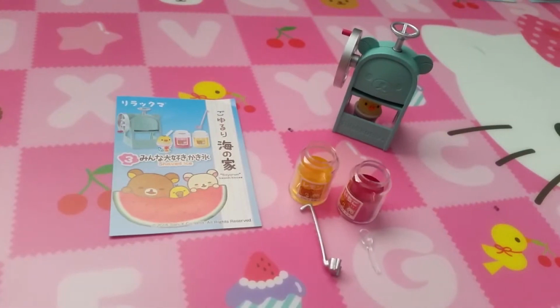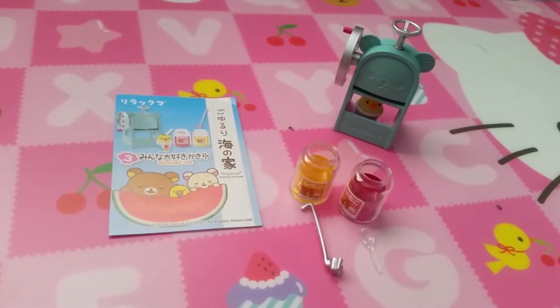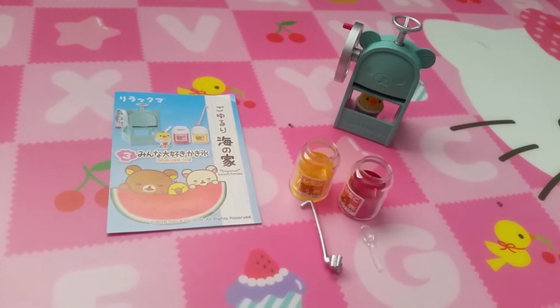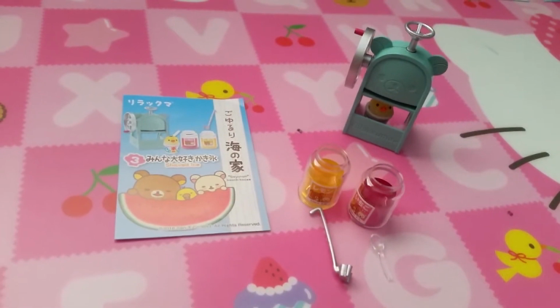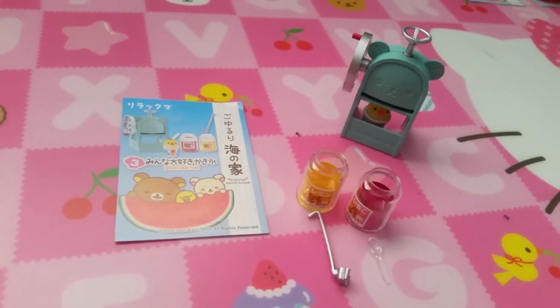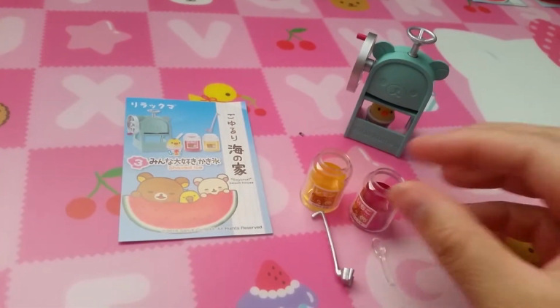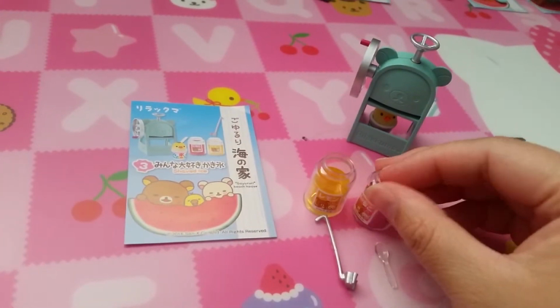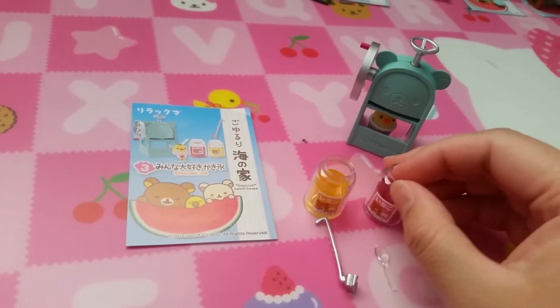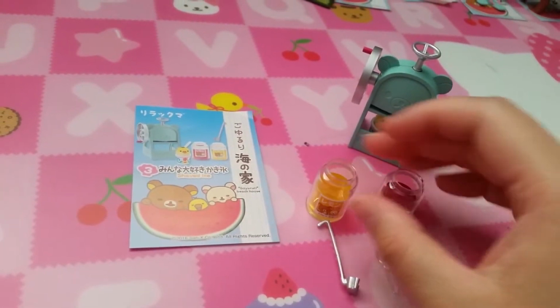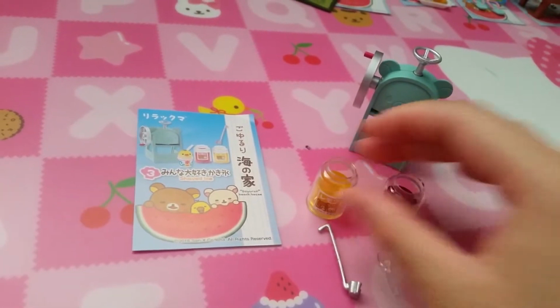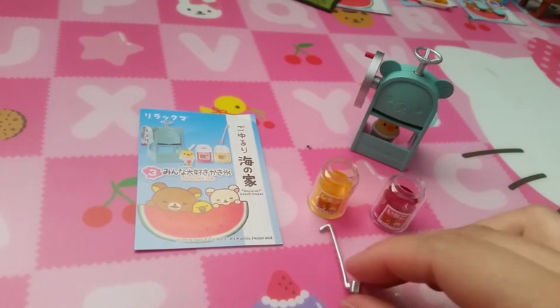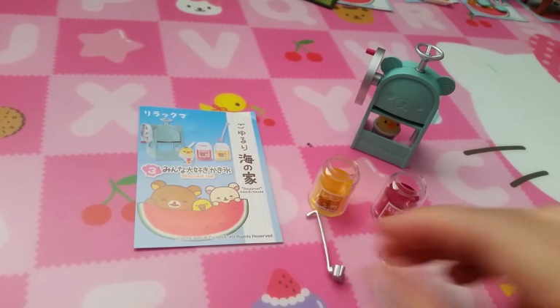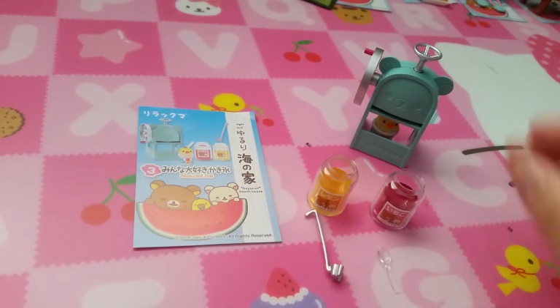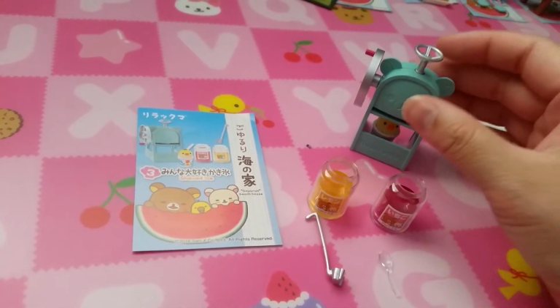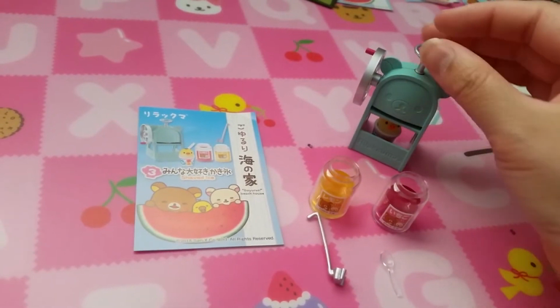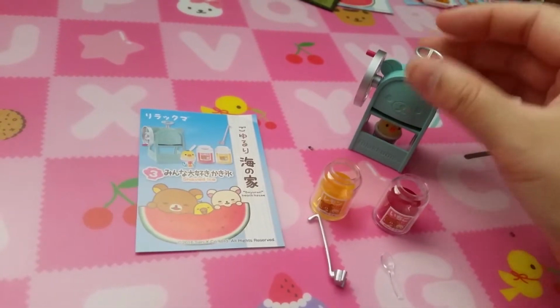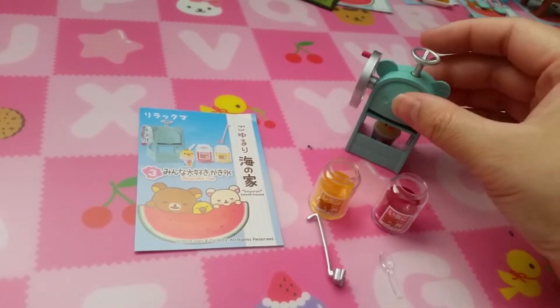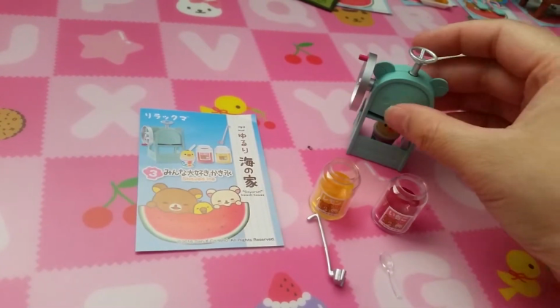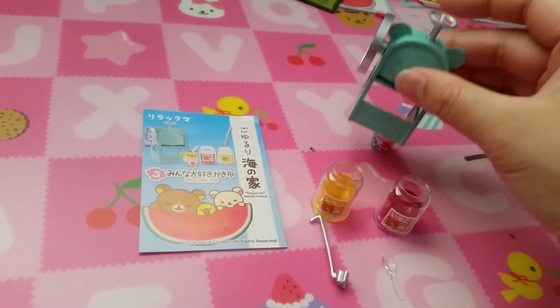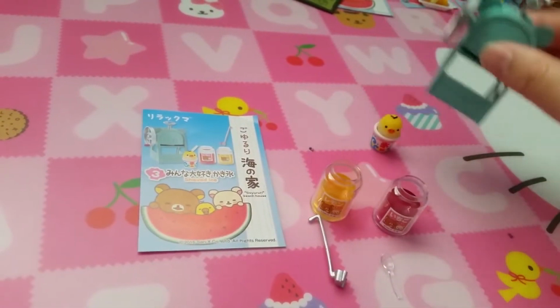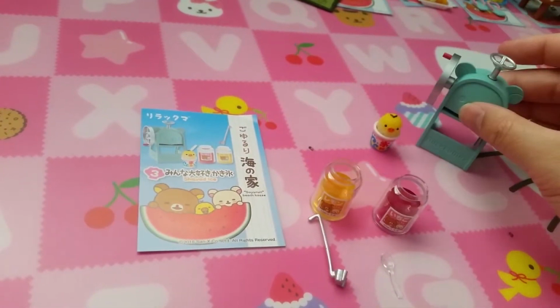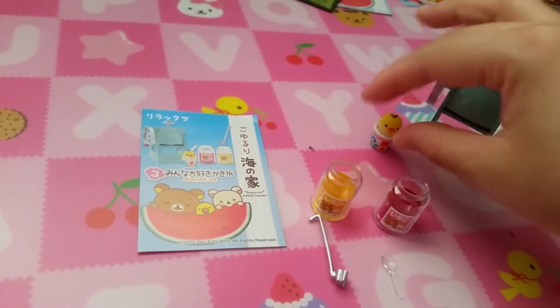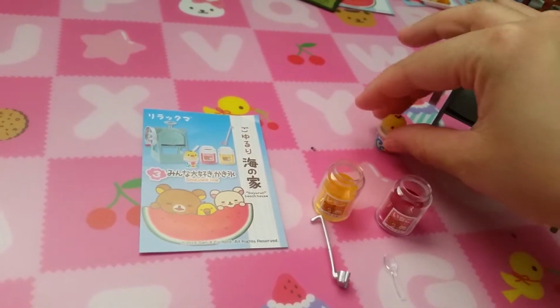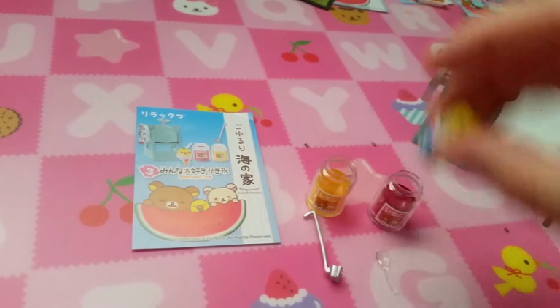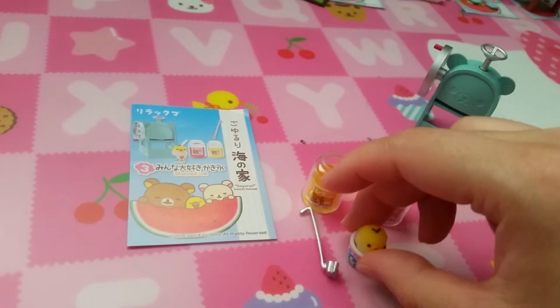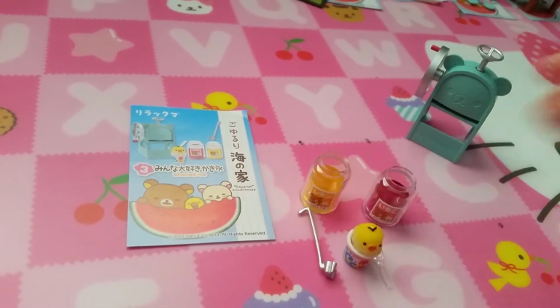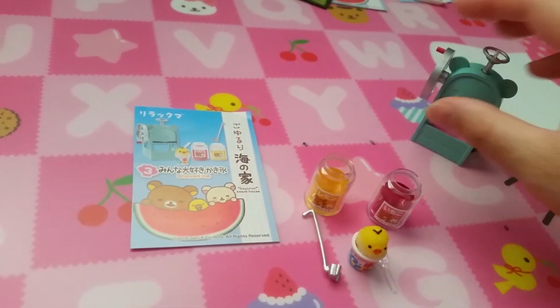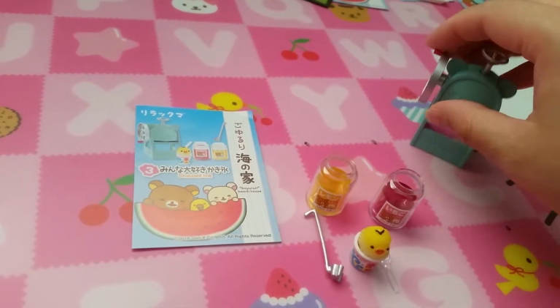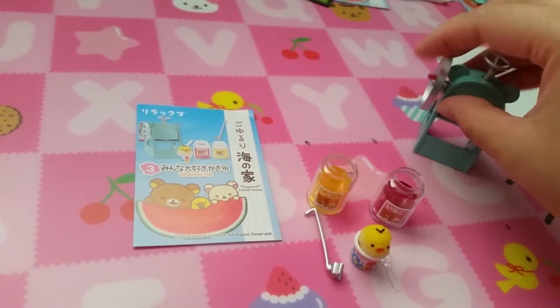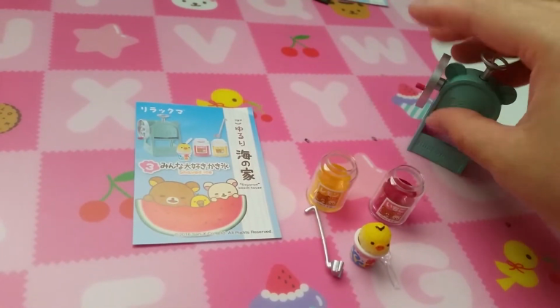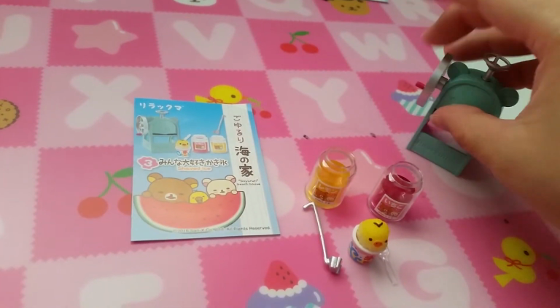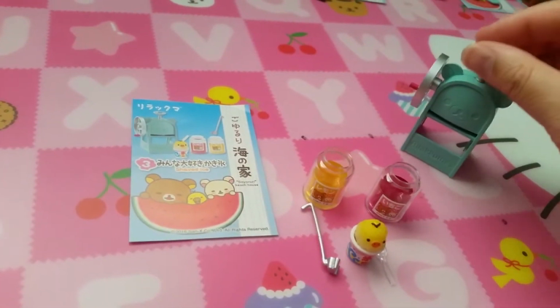Set three is shaved ice. So you have your flavors and you can scoop it out, then you can make your shaved ice. And there's your shaved ice. Pretty cute — all this stuff is movable.